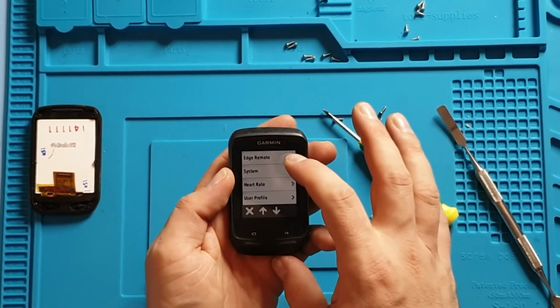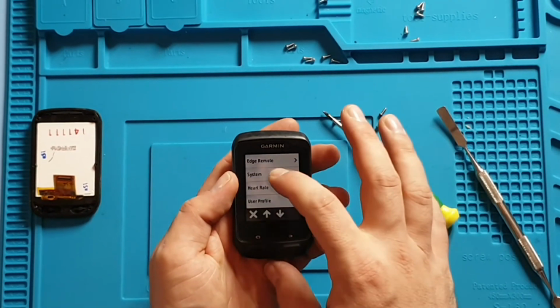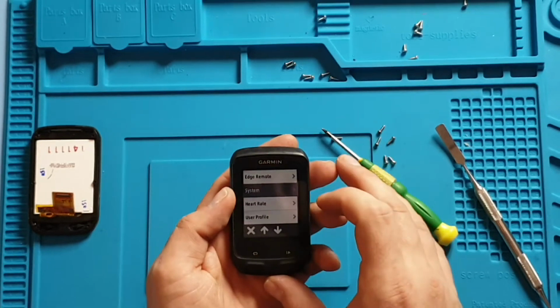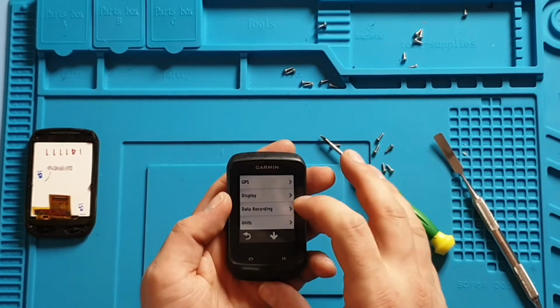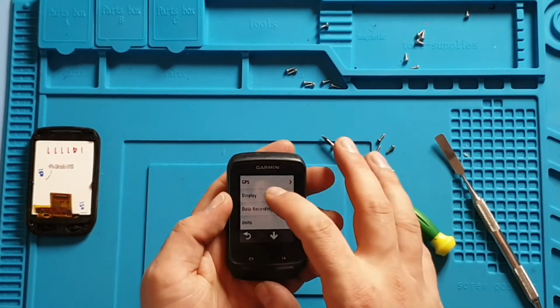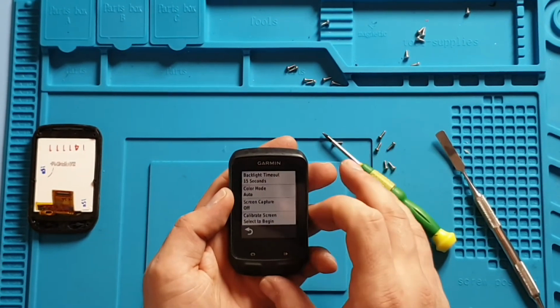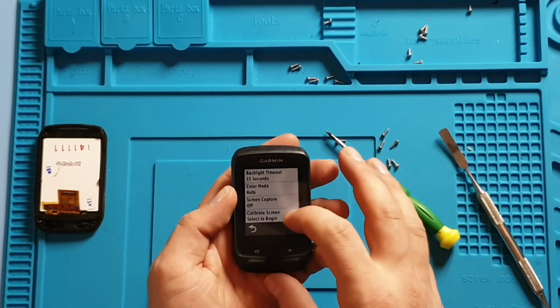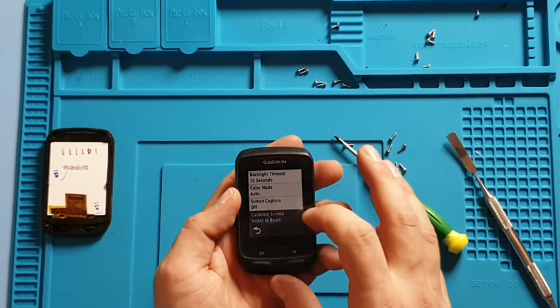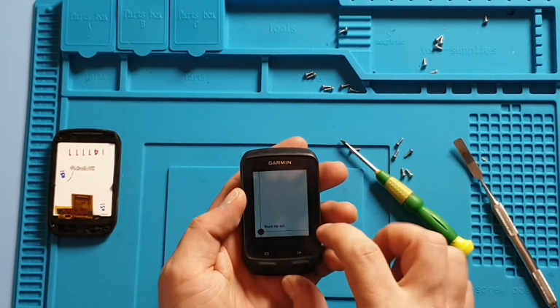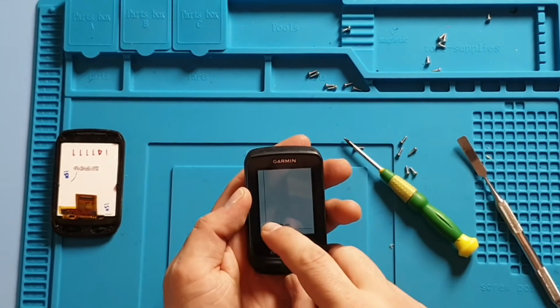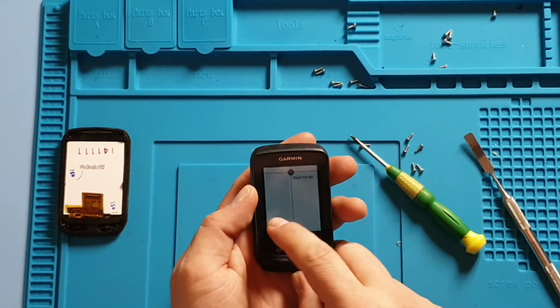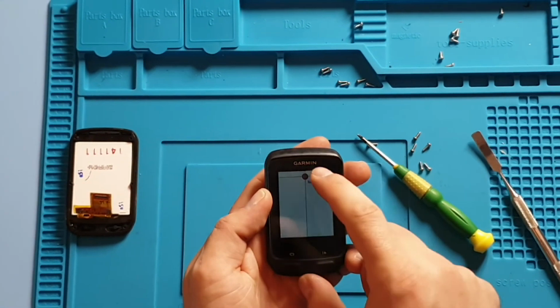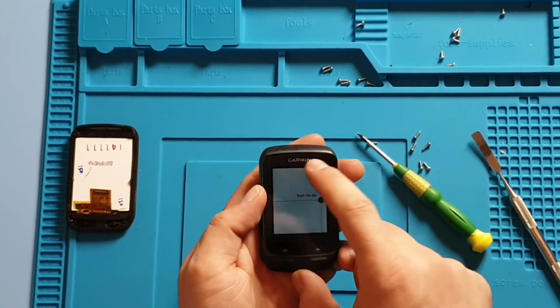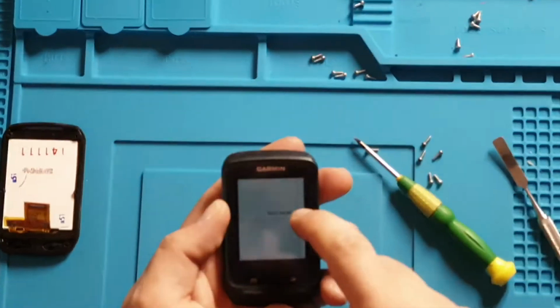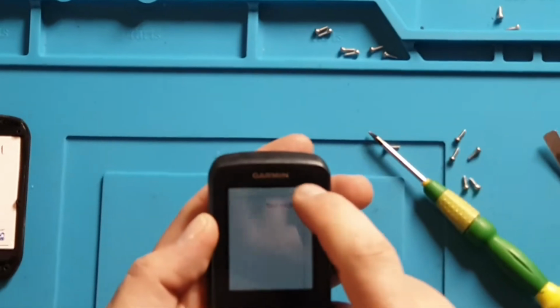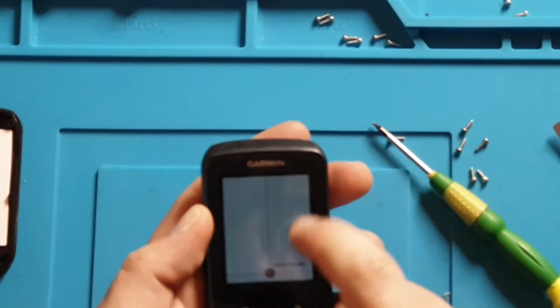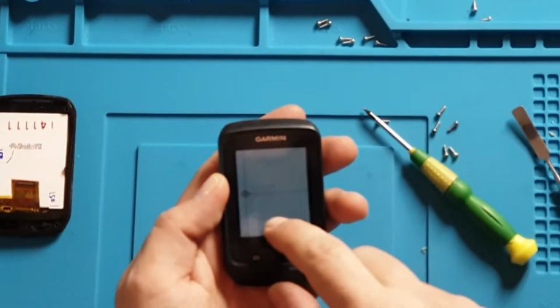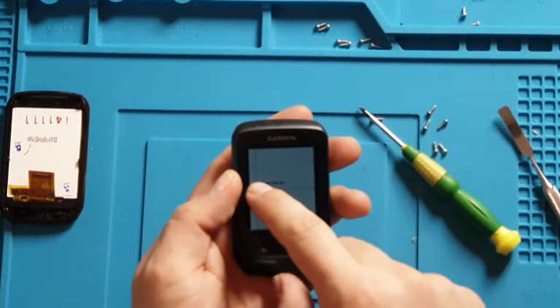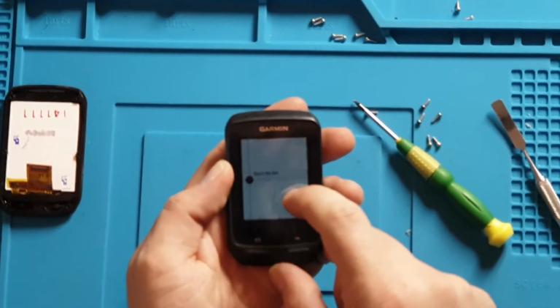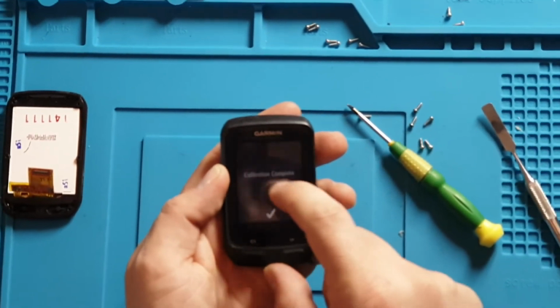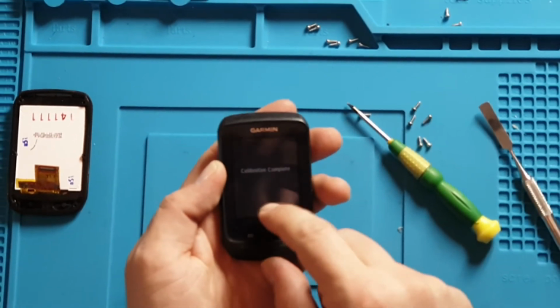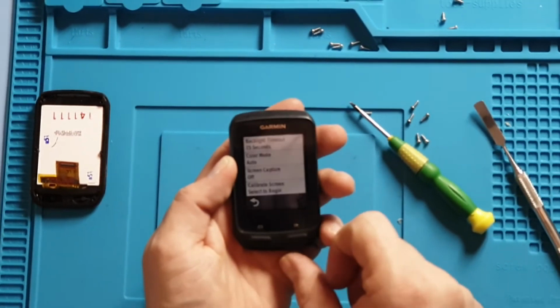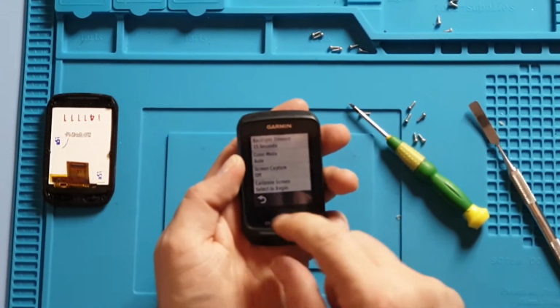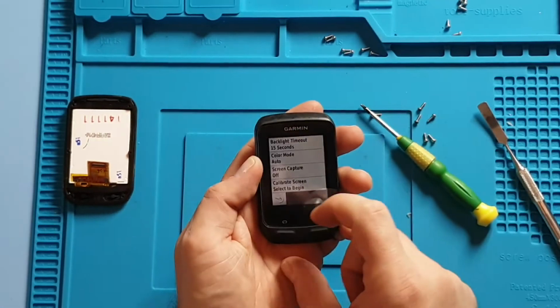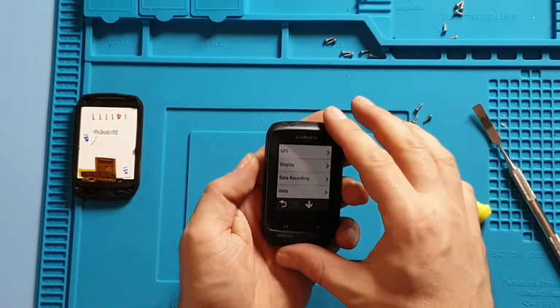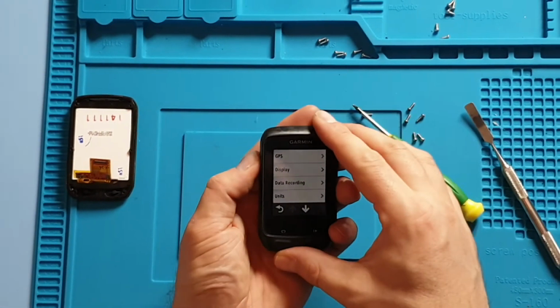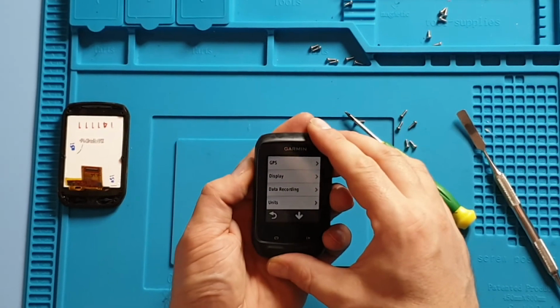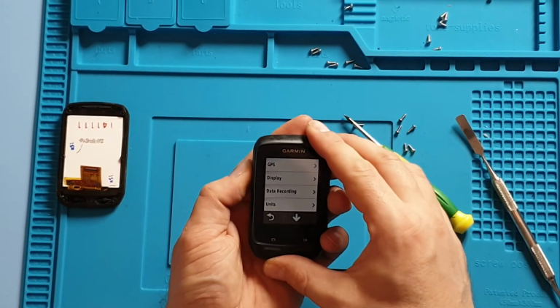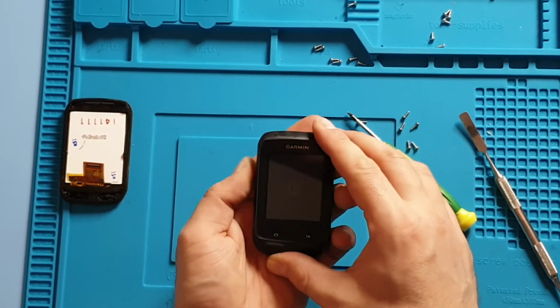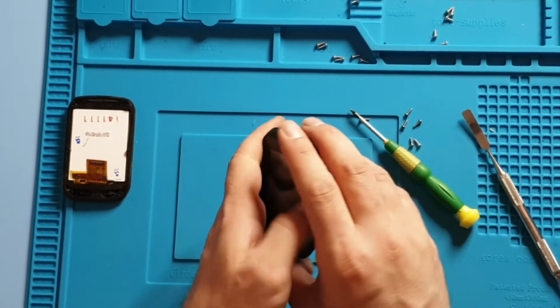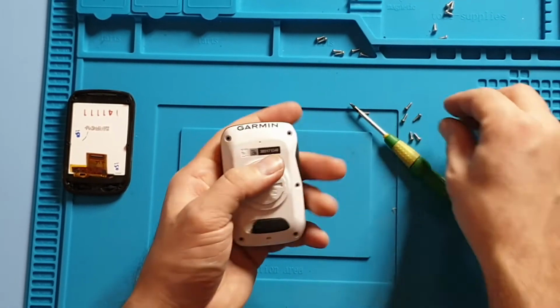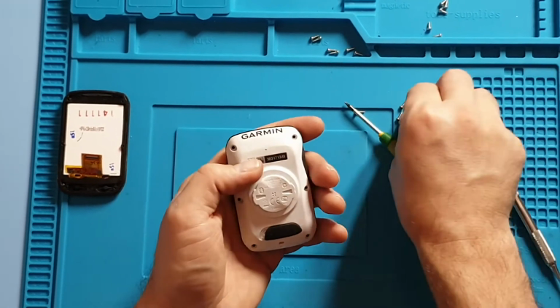Checking all the functions and touch — all seems to be perfectly working fine. Turn it off and just put the screws back in.